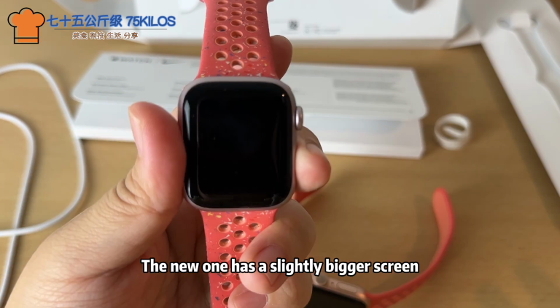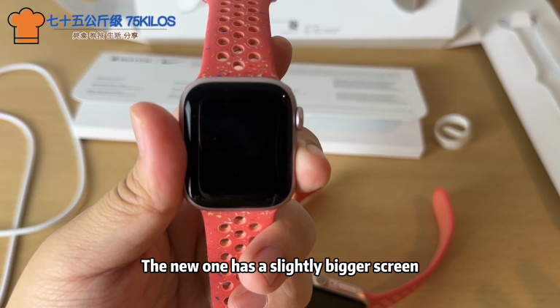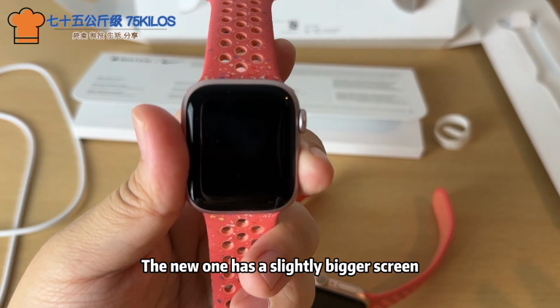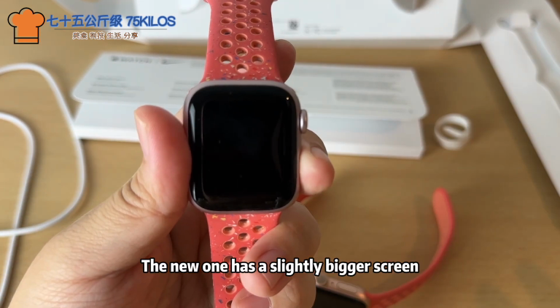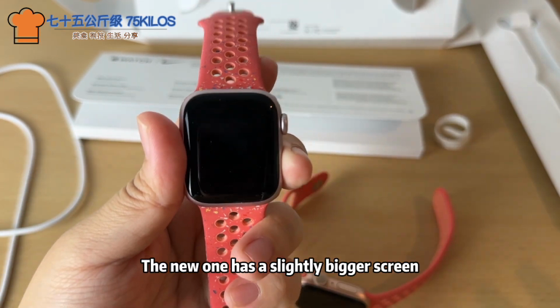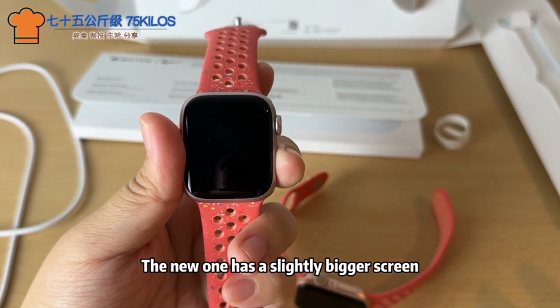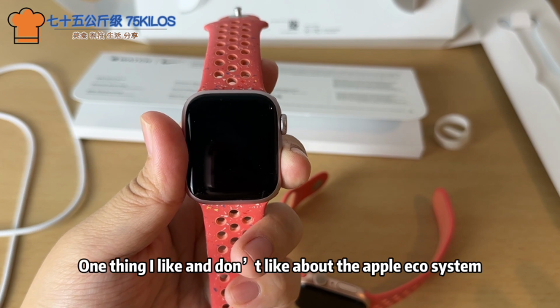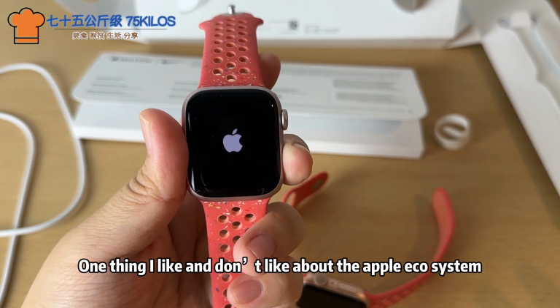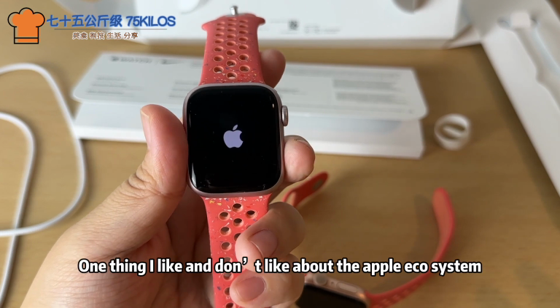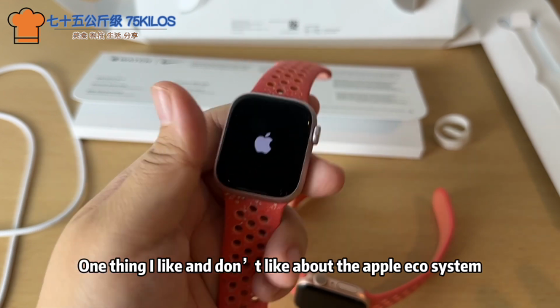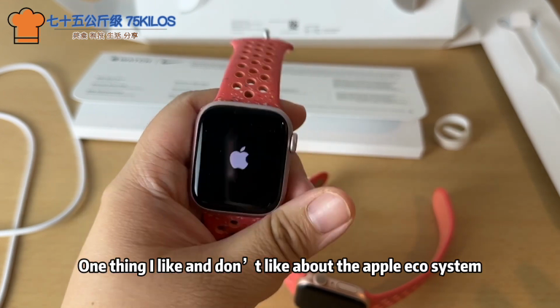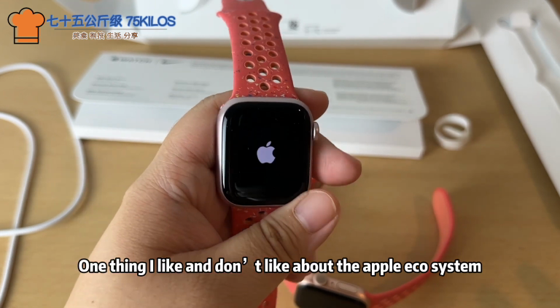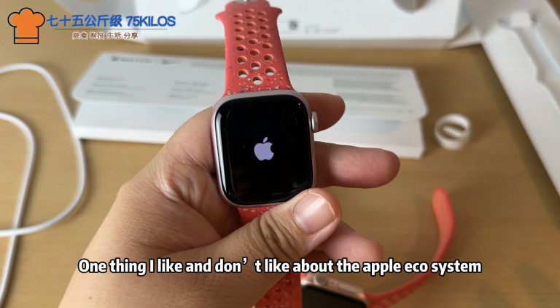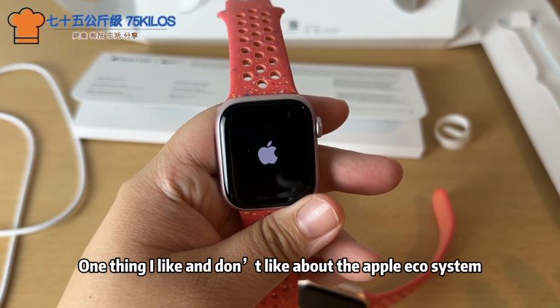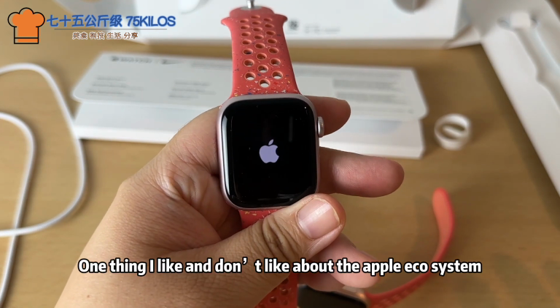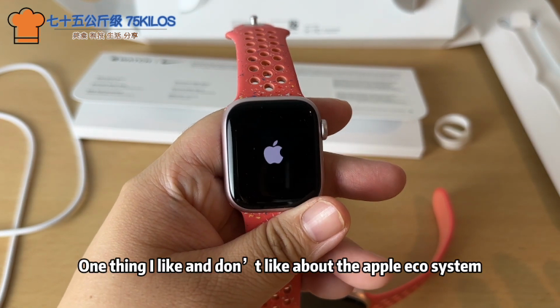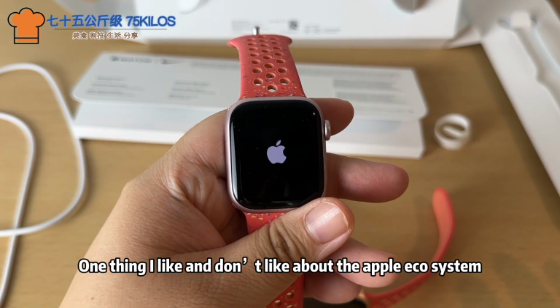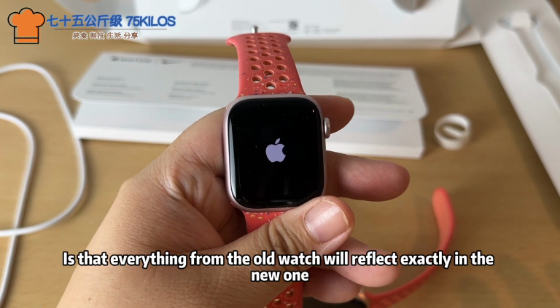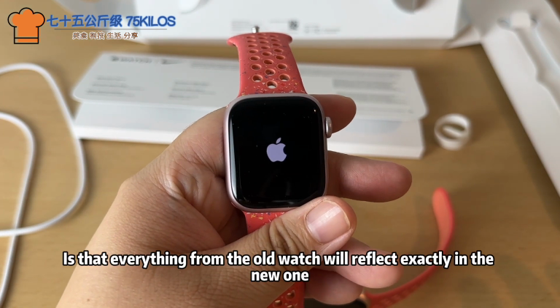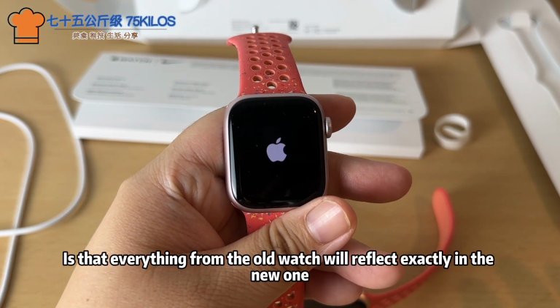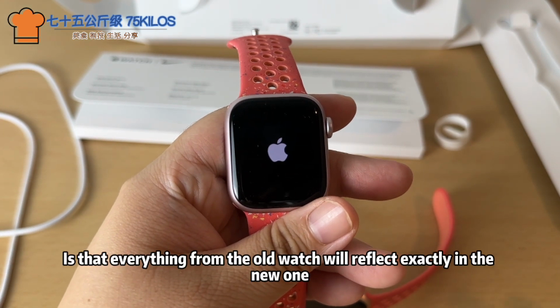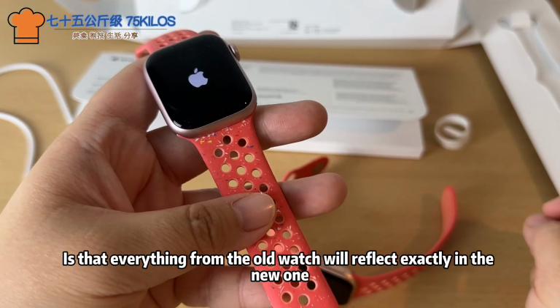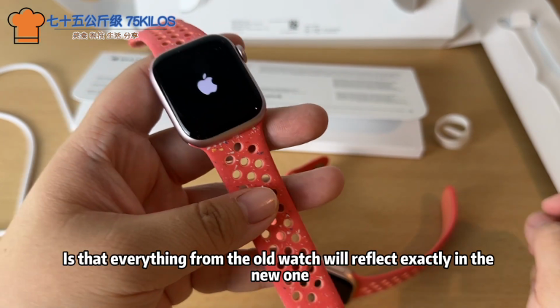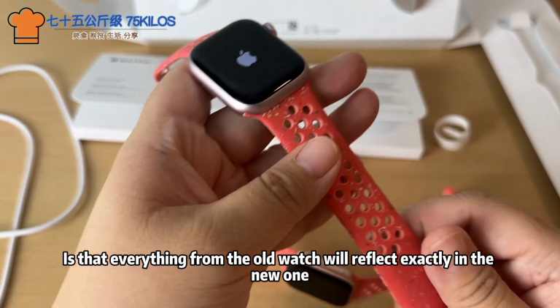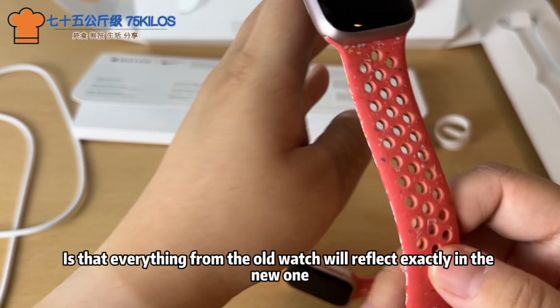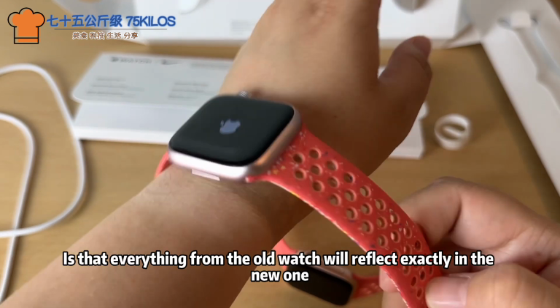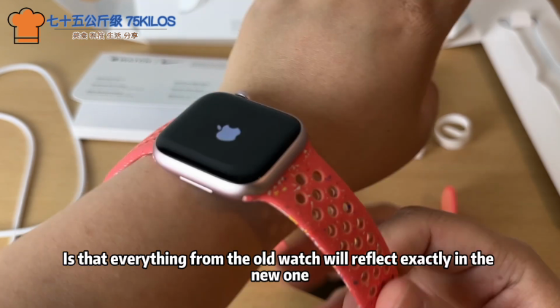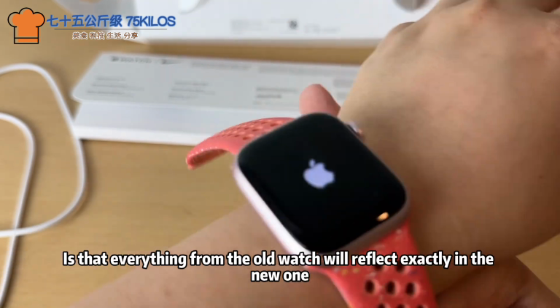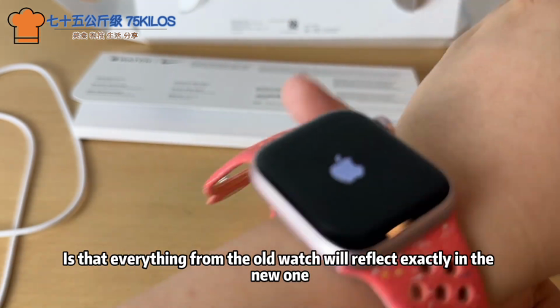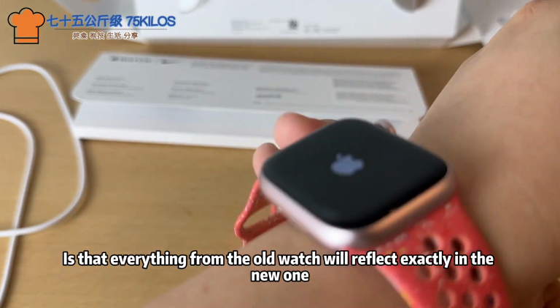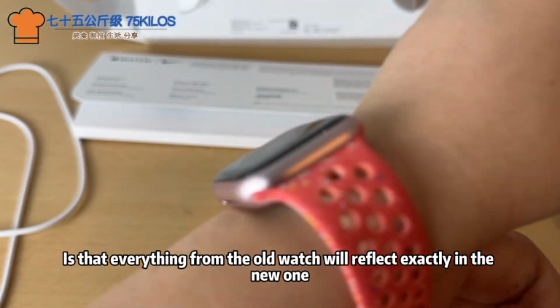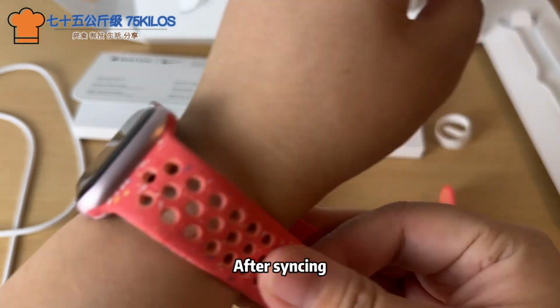The new one has a slightly bigger screen. One thing I both like and don't like about the Apple ecosystem is that everything from the old watch will reflect exactly in the new one.